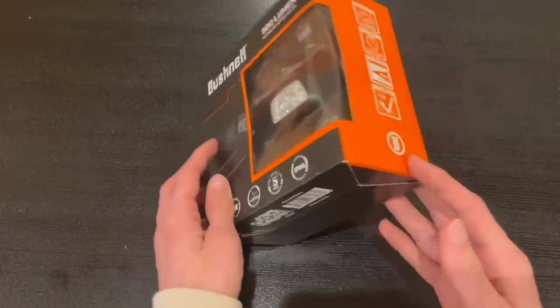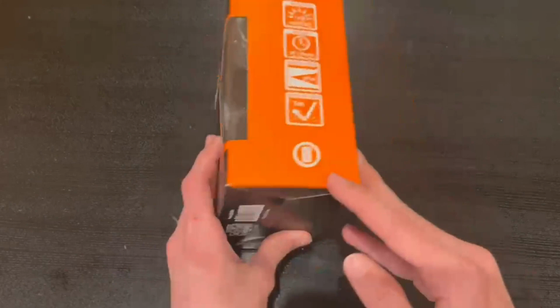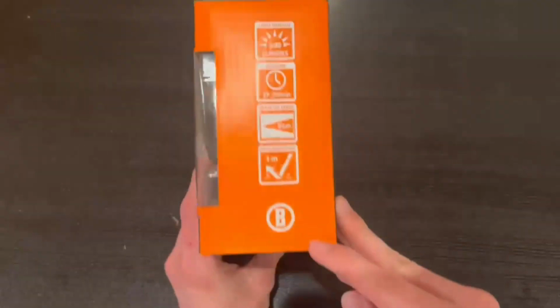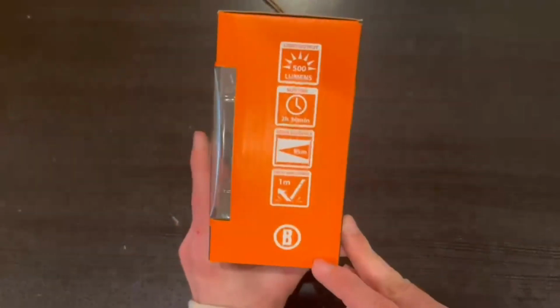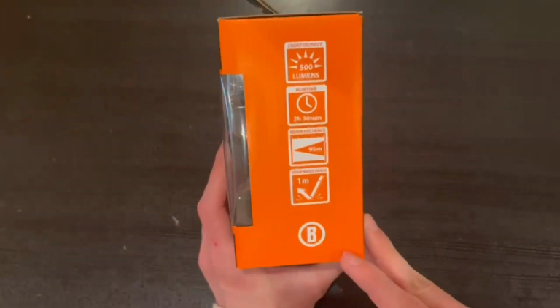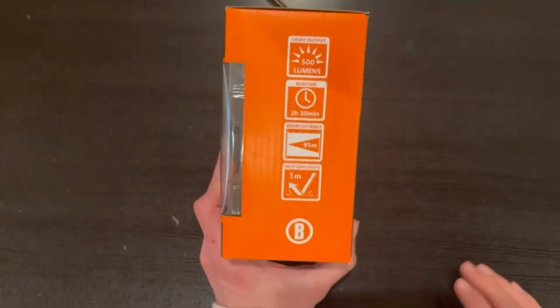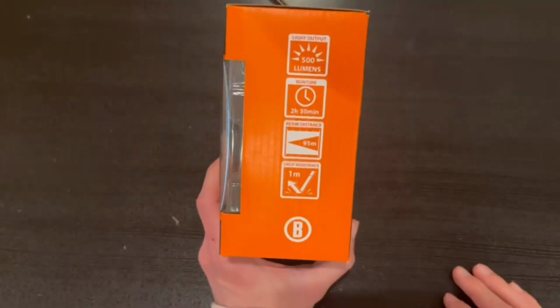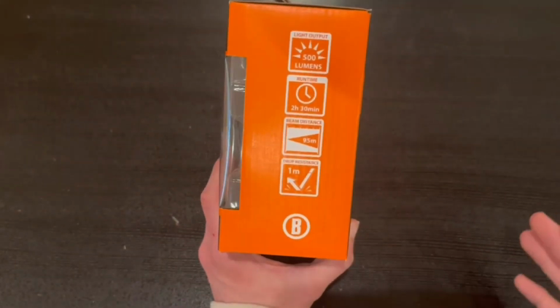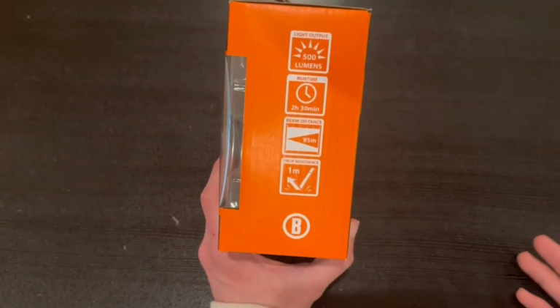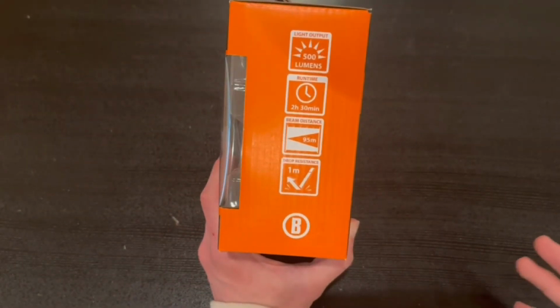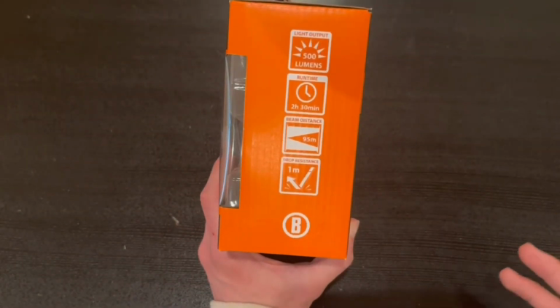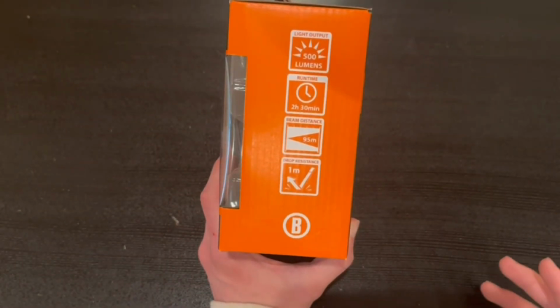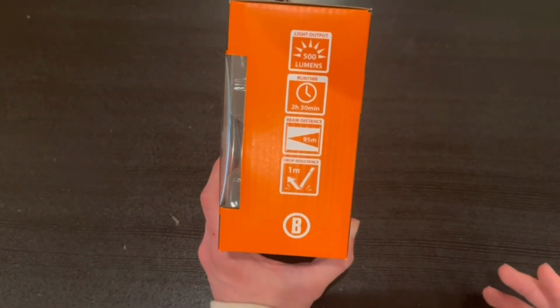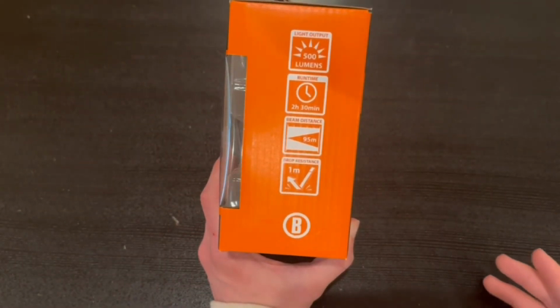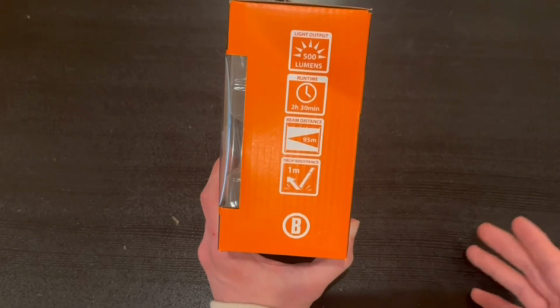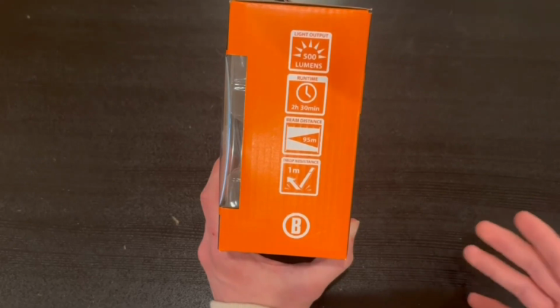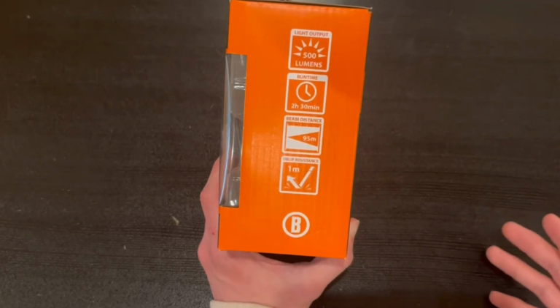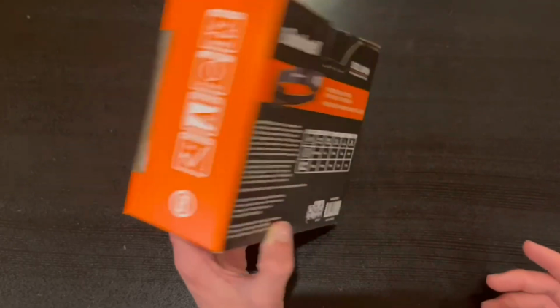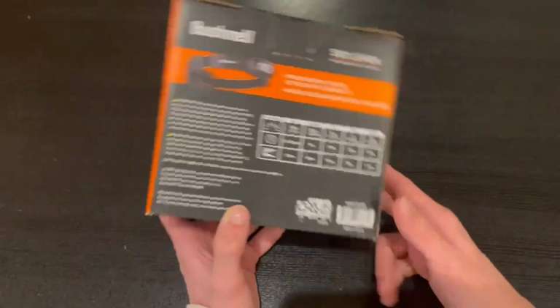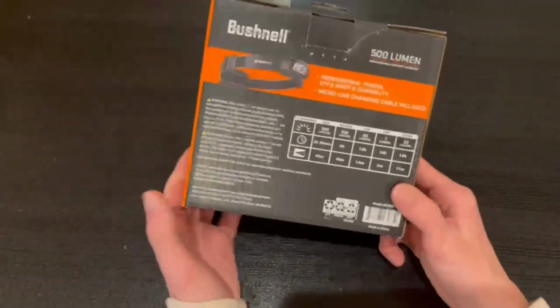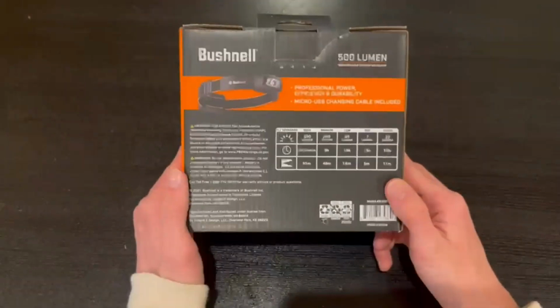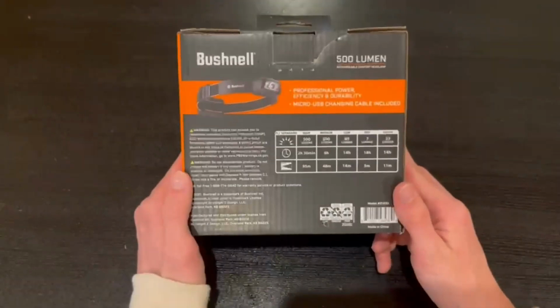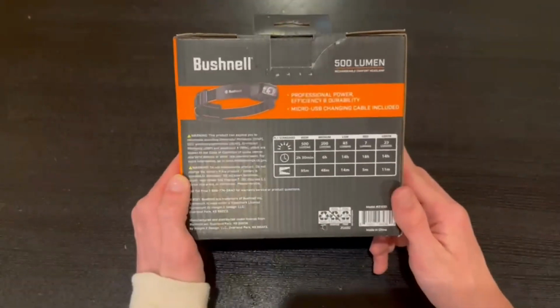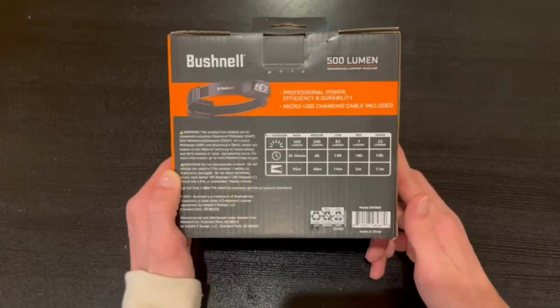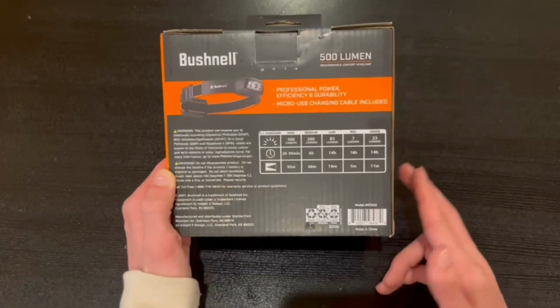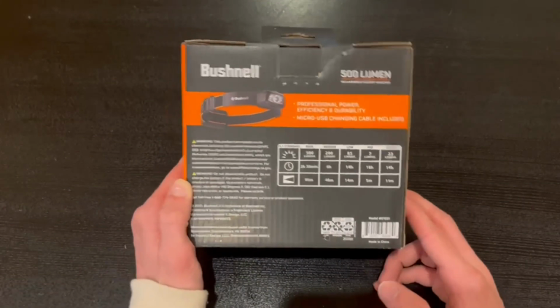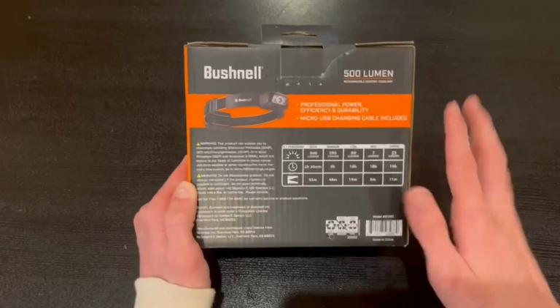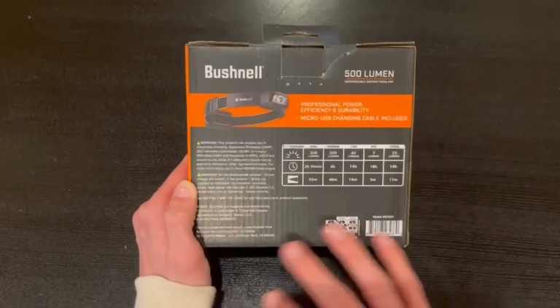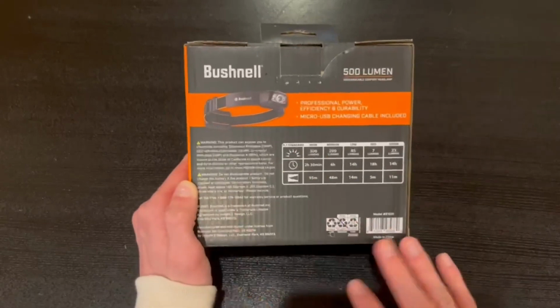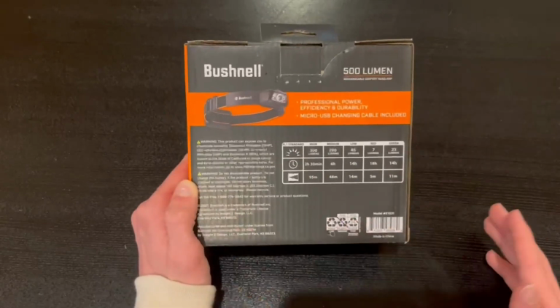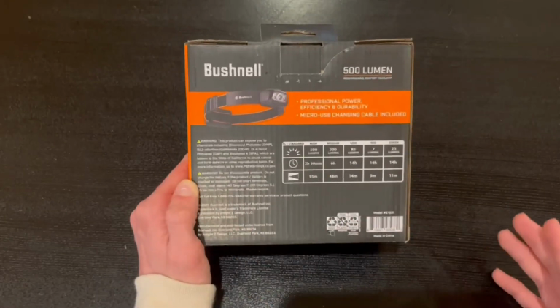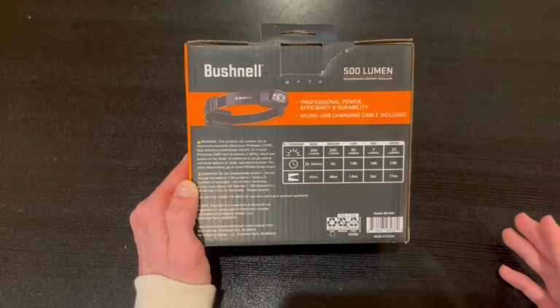Right here on the side we have some more information. It tells us it has a runtime of two hours and 30 minutes and a beam distance of 95 meters. On the back we have a lot more information — you can pause and read everything over if you'd like.